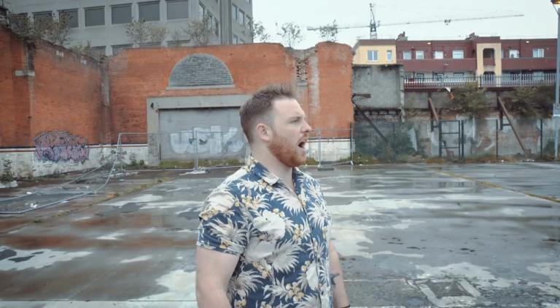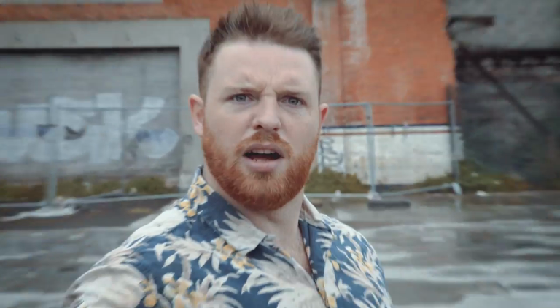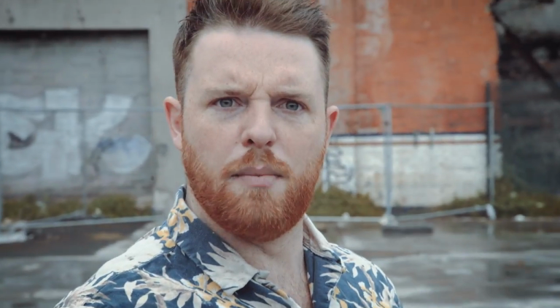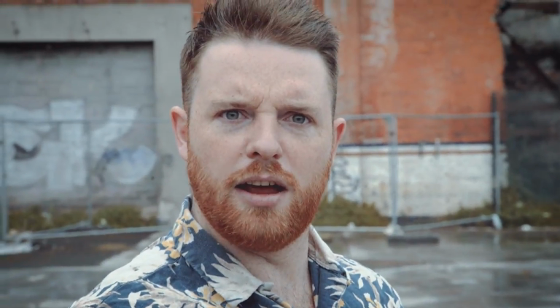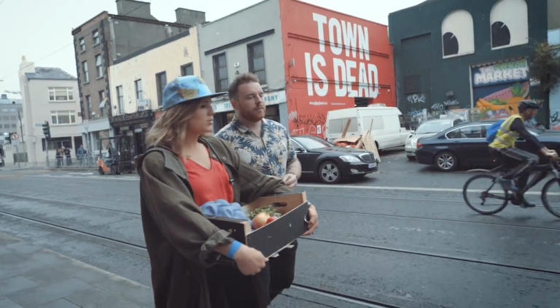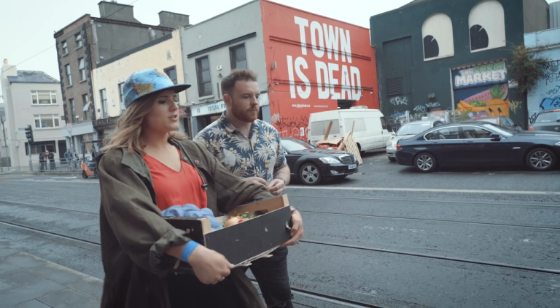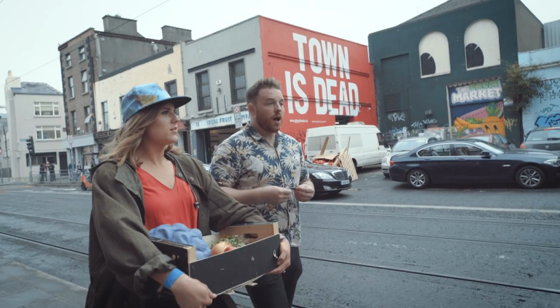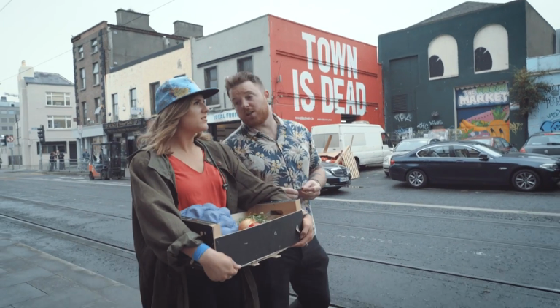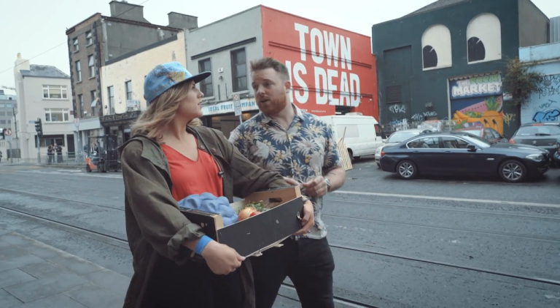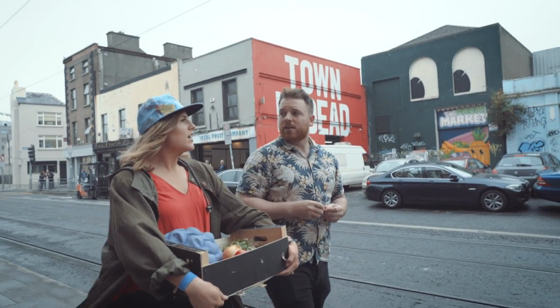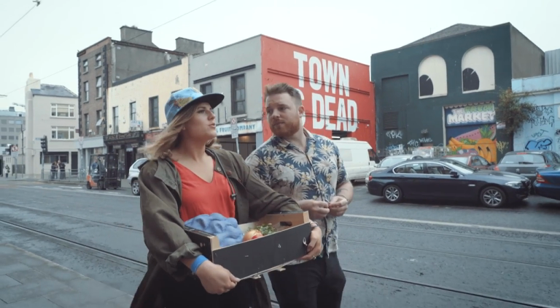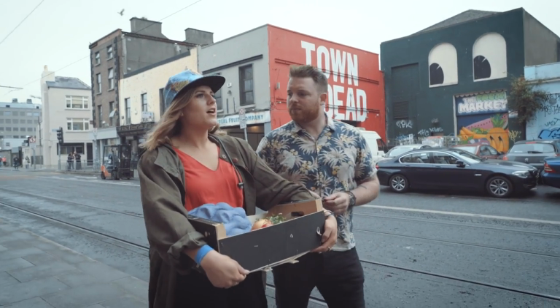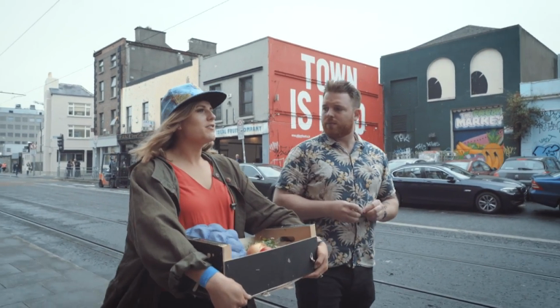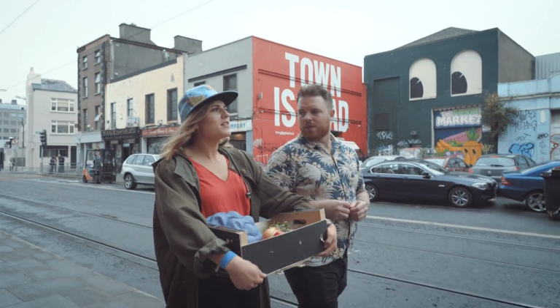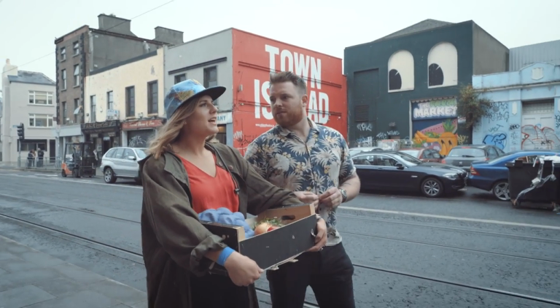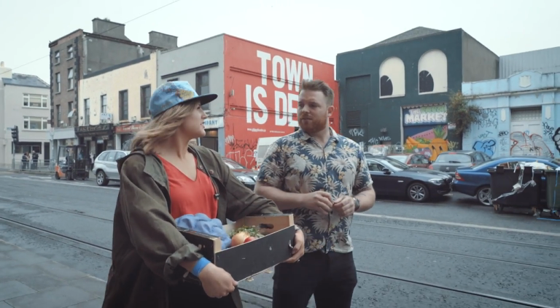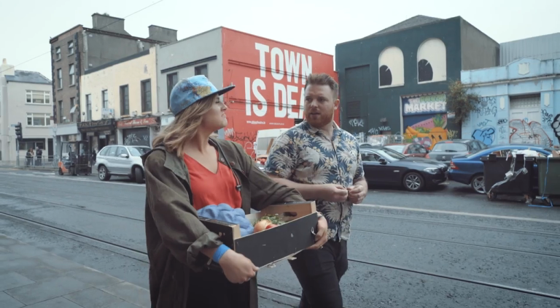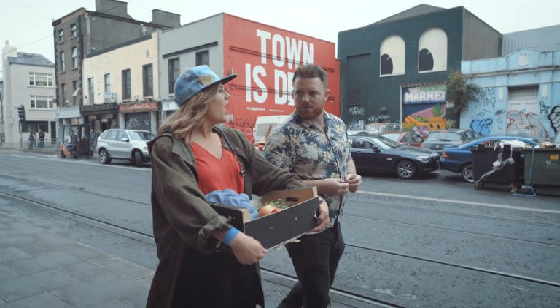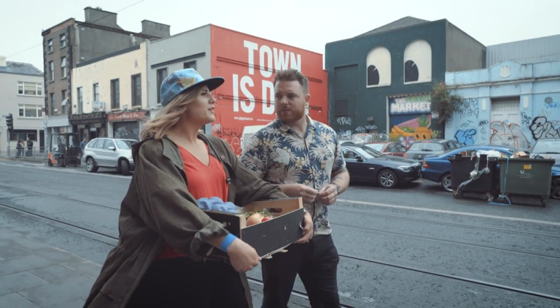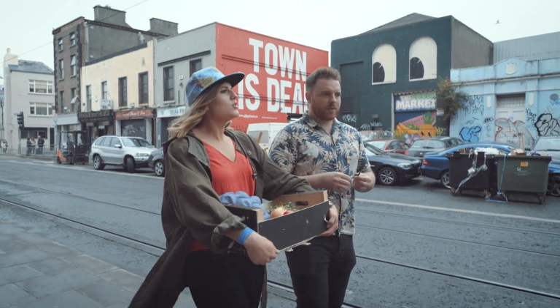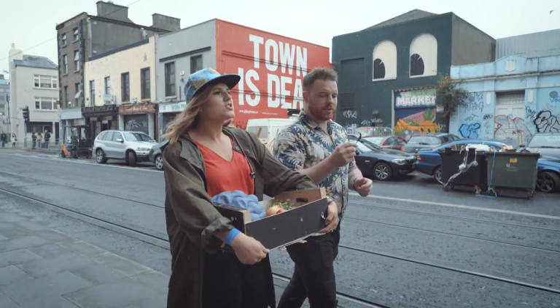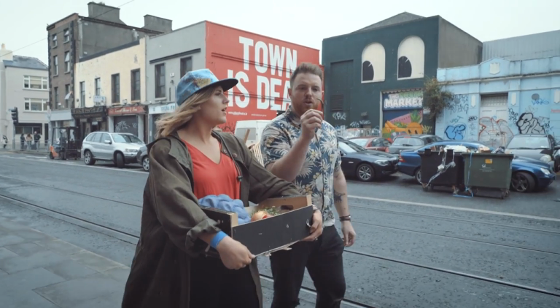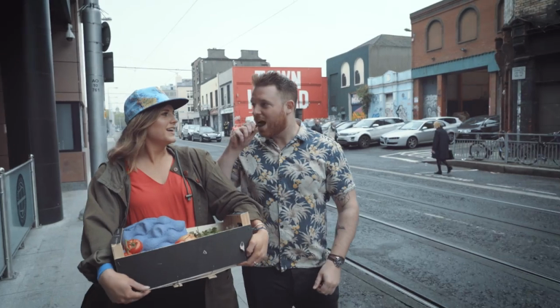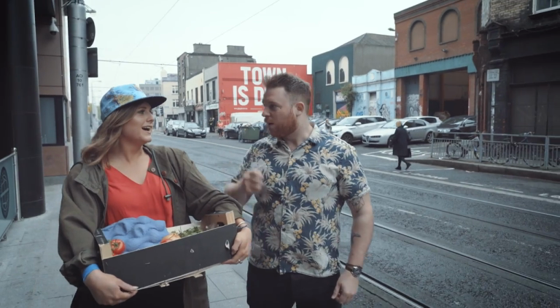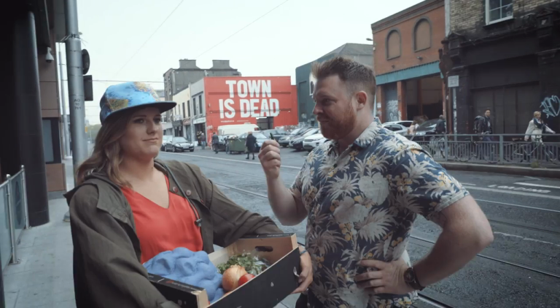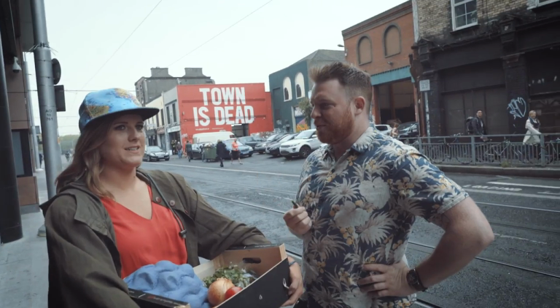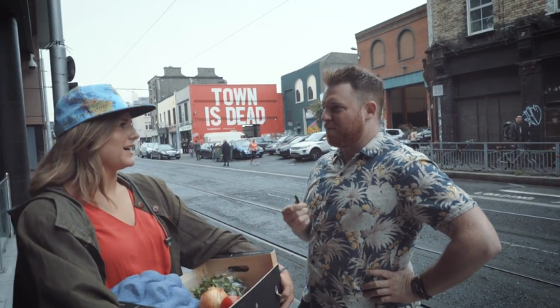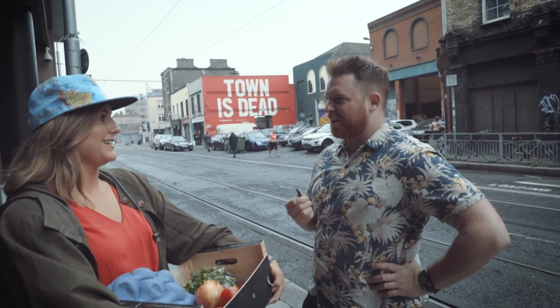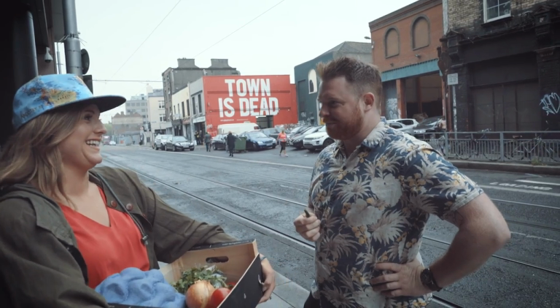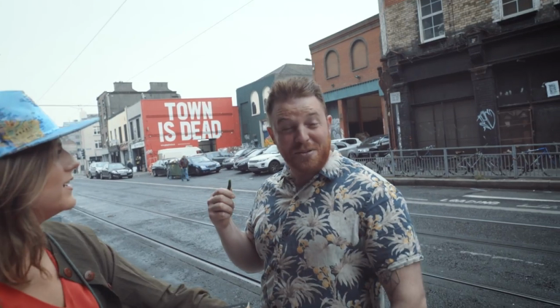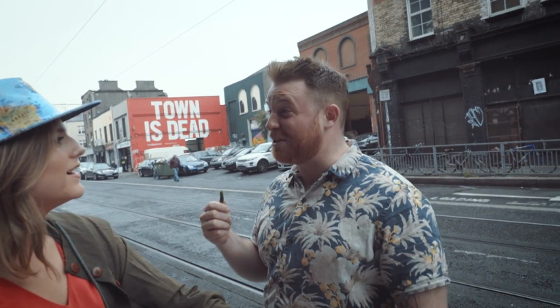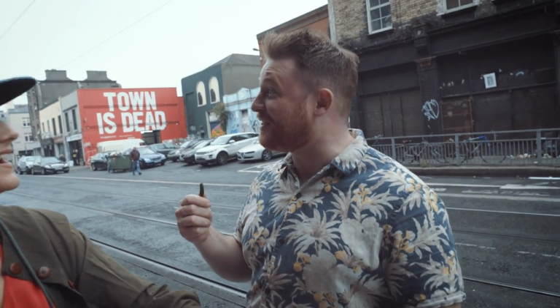Guacamole. Do you put chilis in your guac? I do put chilis in my guac. I don't — I have a fear, a little fear. Why? I'm just afraid I'll put too much. Oh, muy picante — this one is spicy.